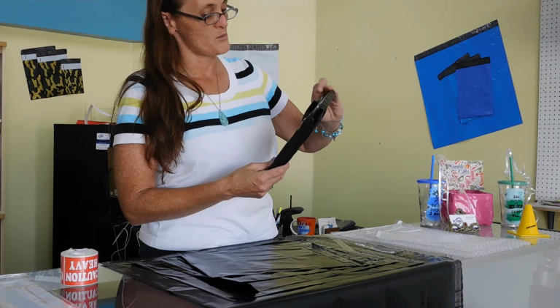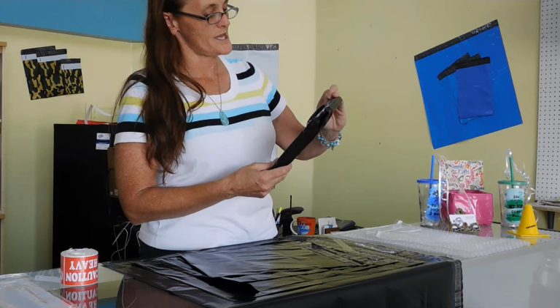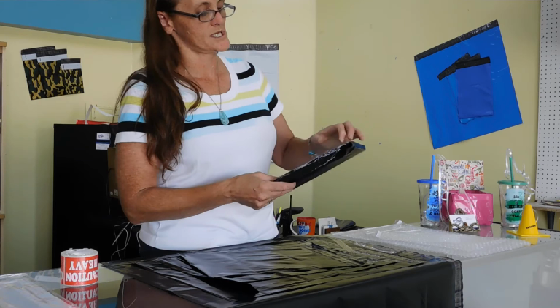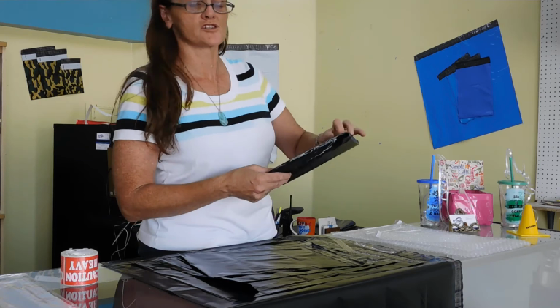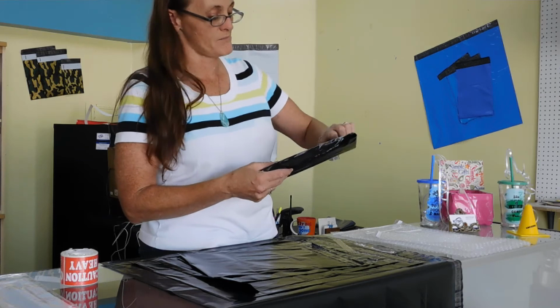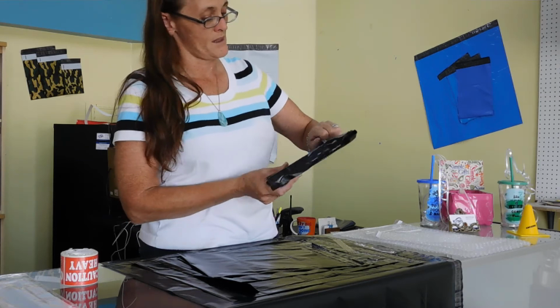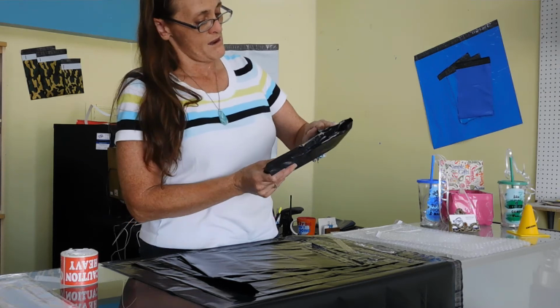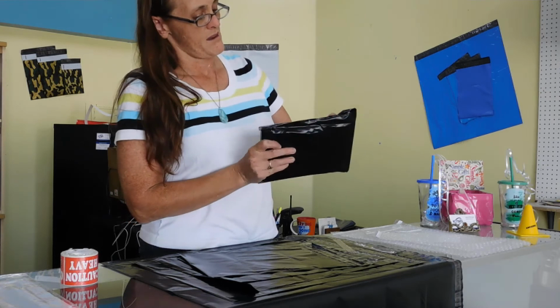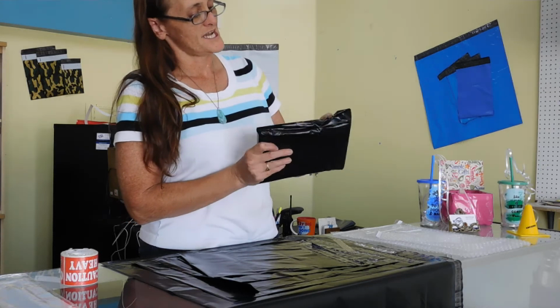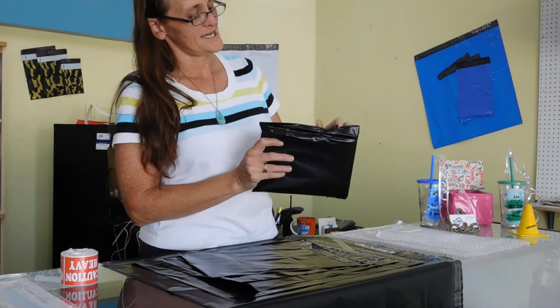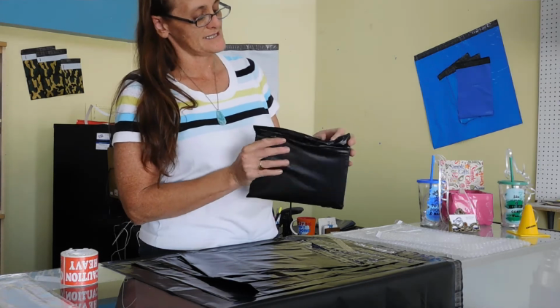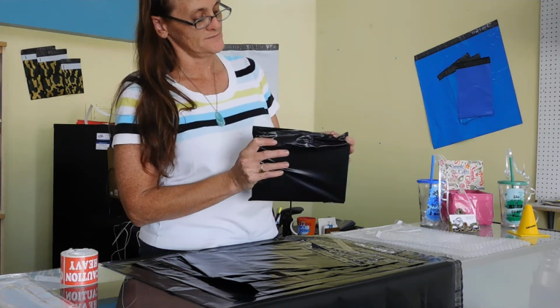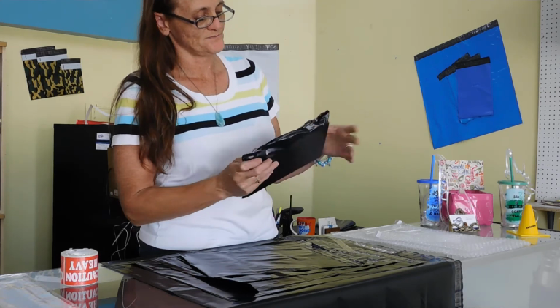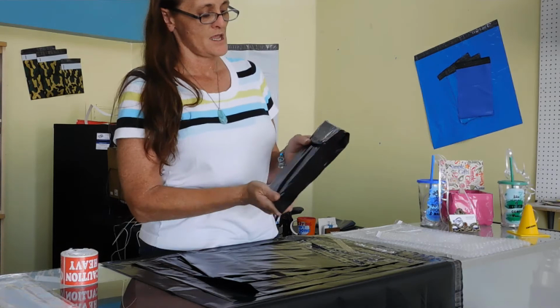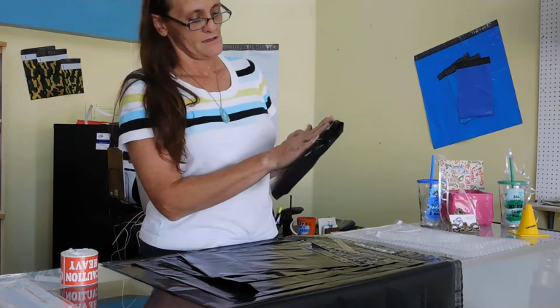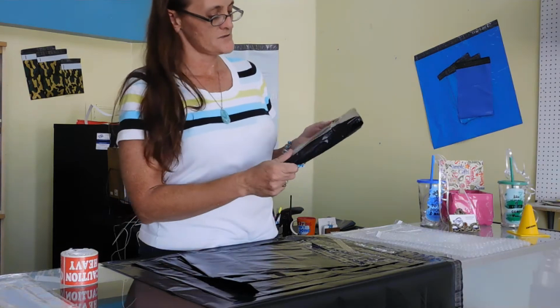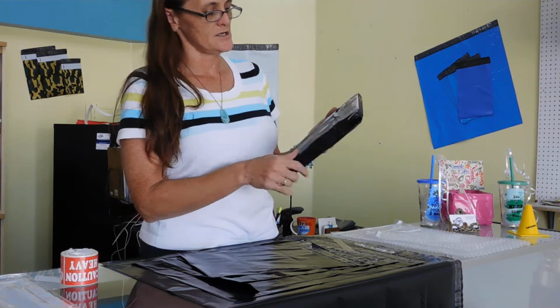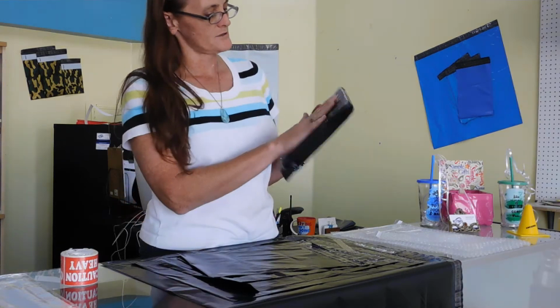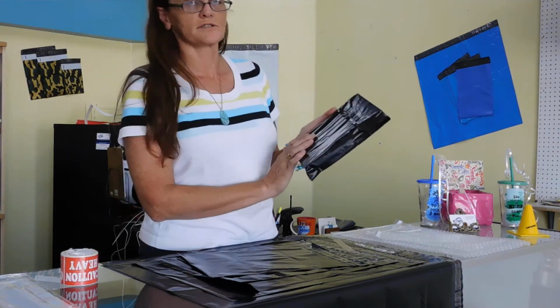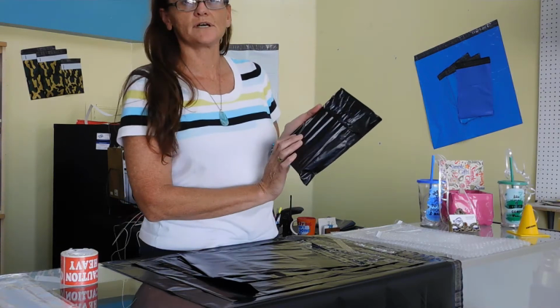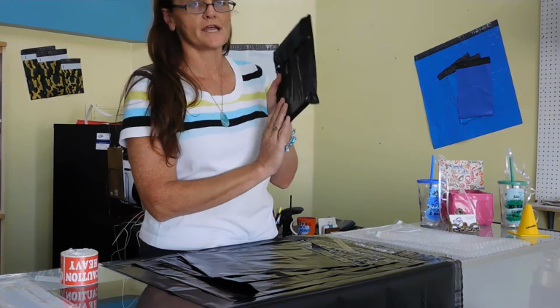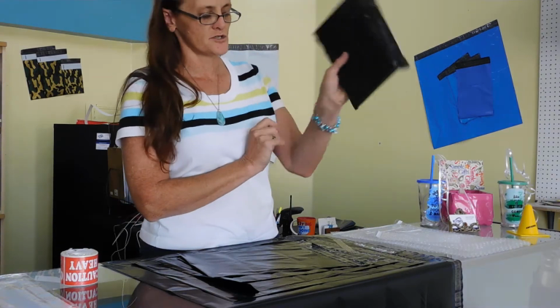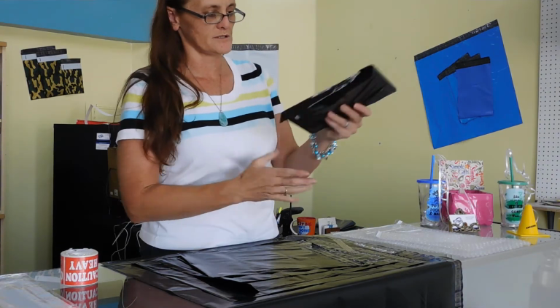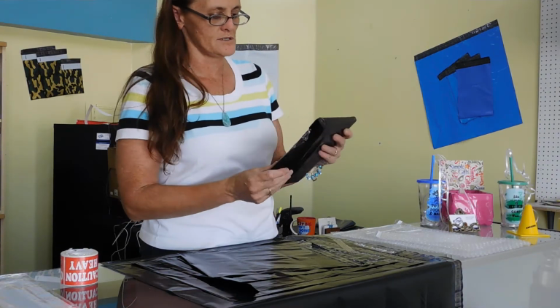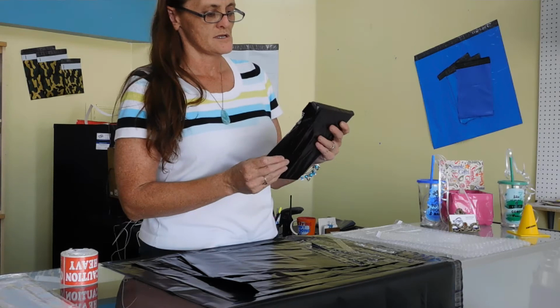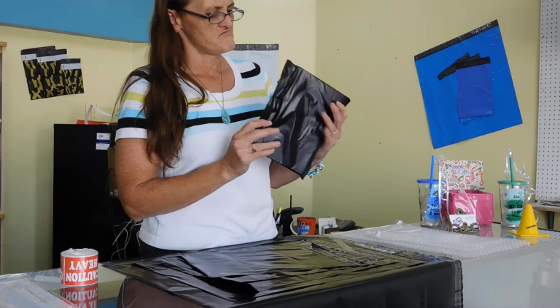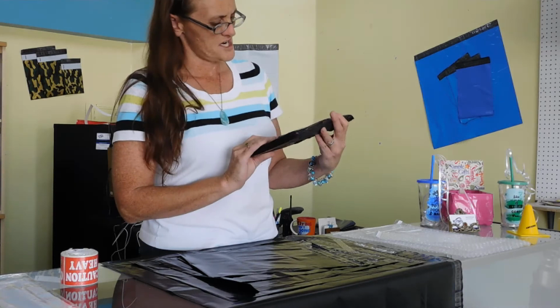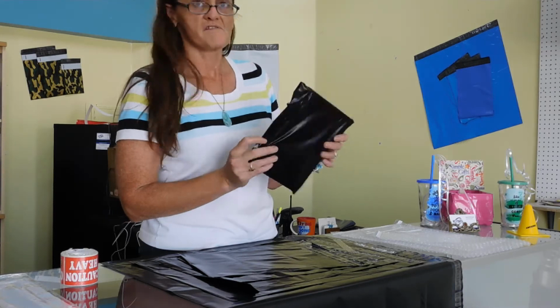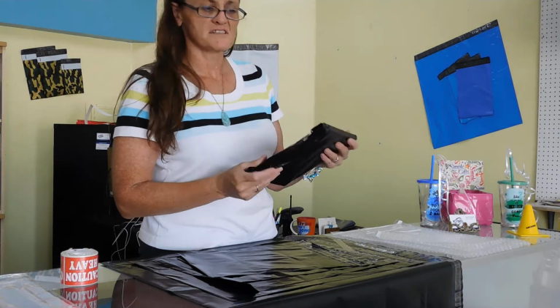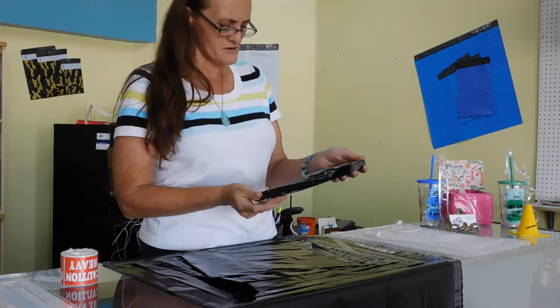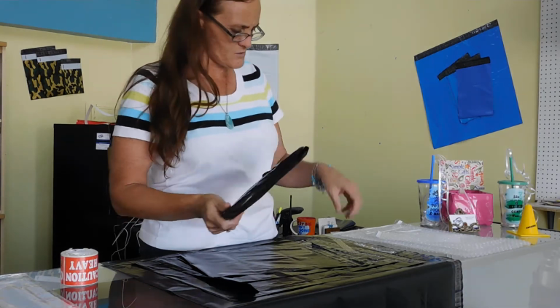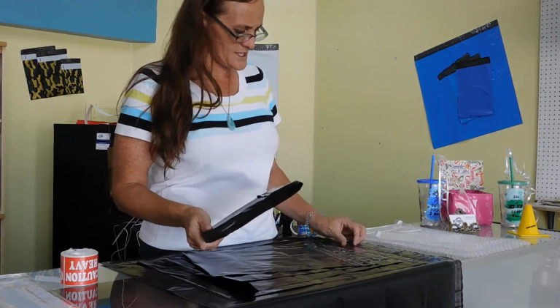We all know how important that is when it comes to shipping. It's a nice tight seal, this is ready to go. You gotta put your label on there and shoot it out the door. Time-saving, money-saving — who could go wrong with that?